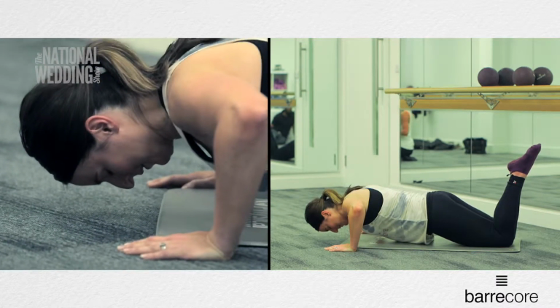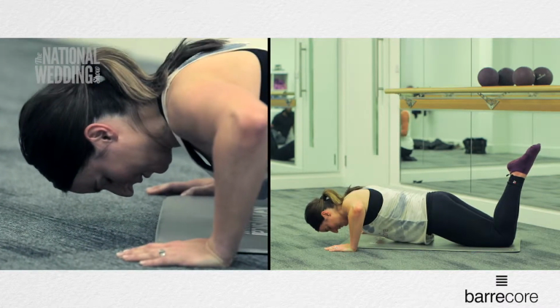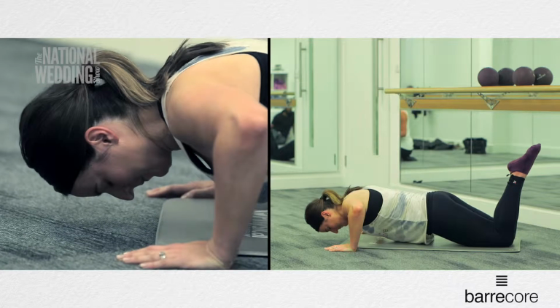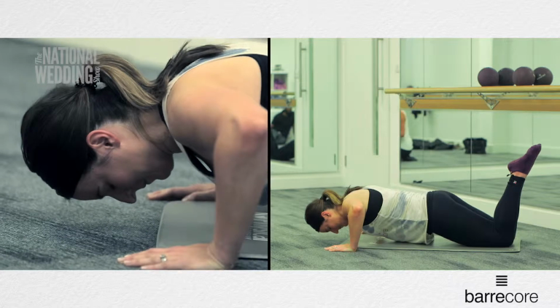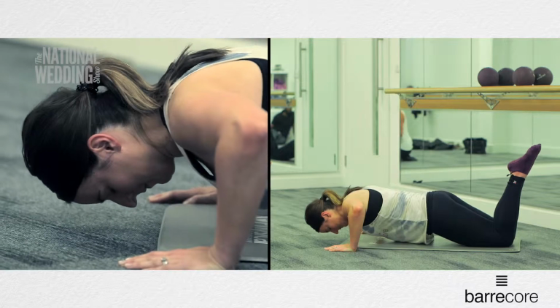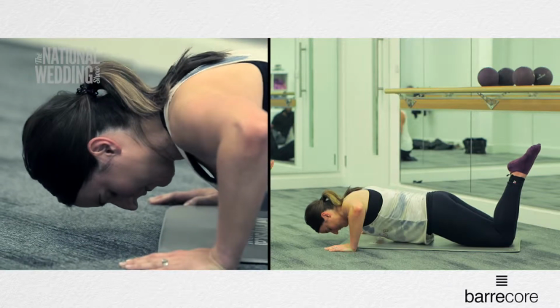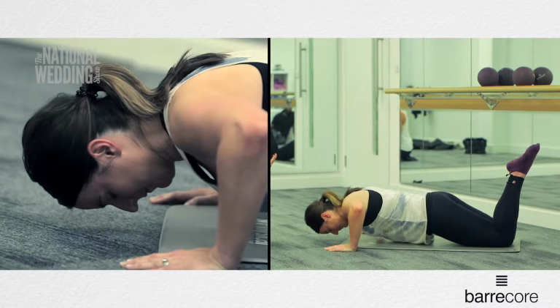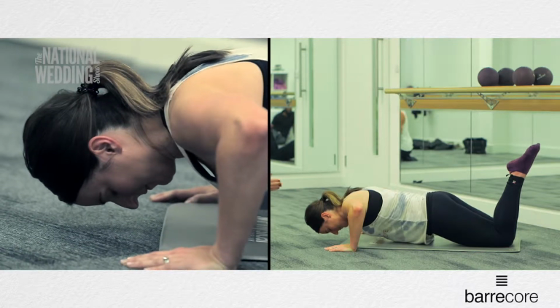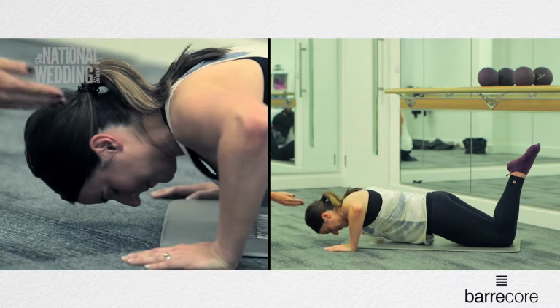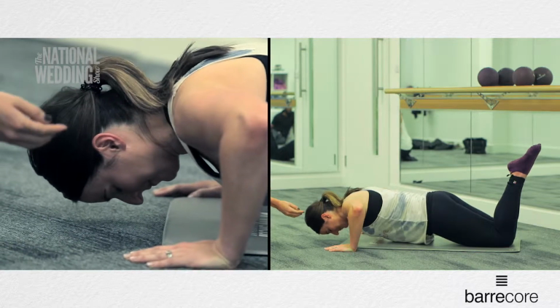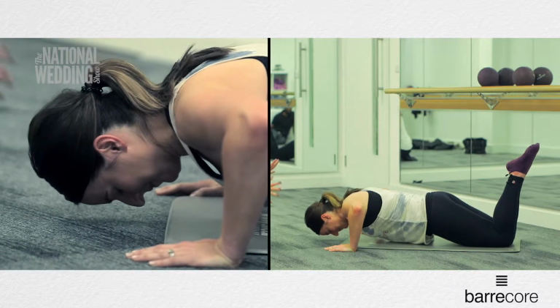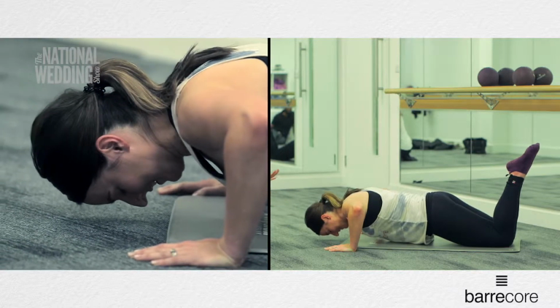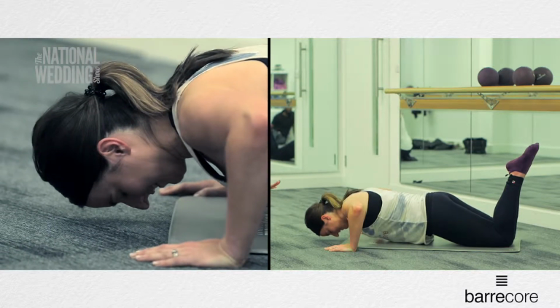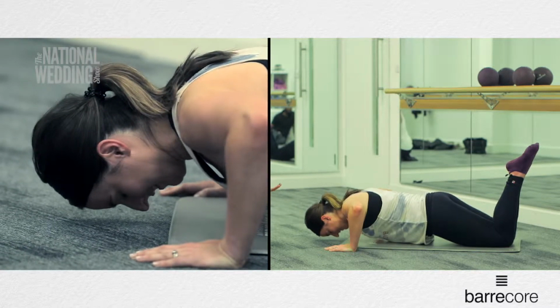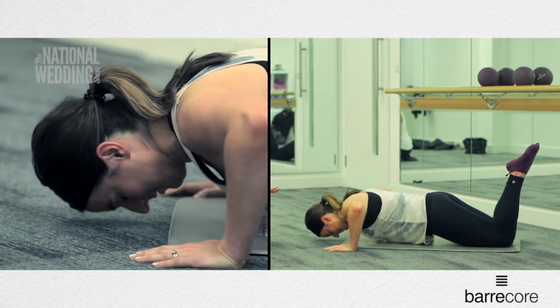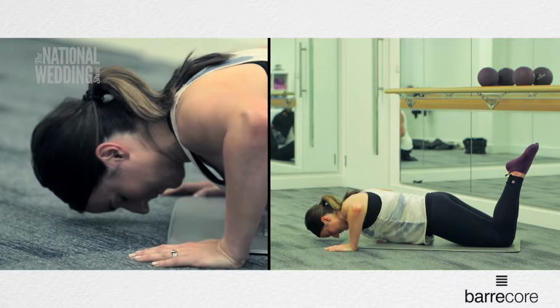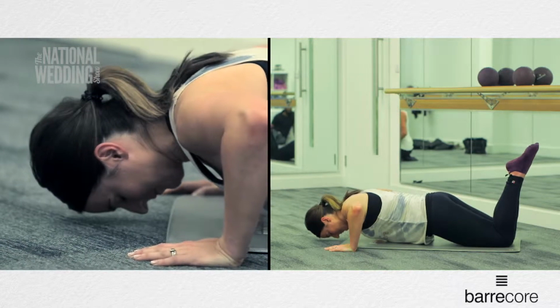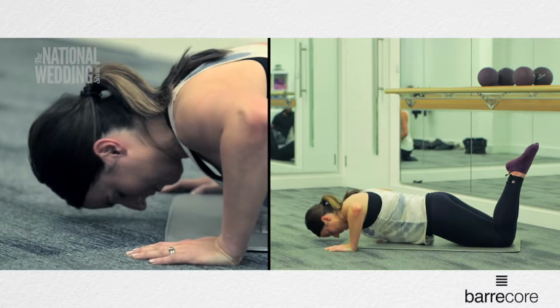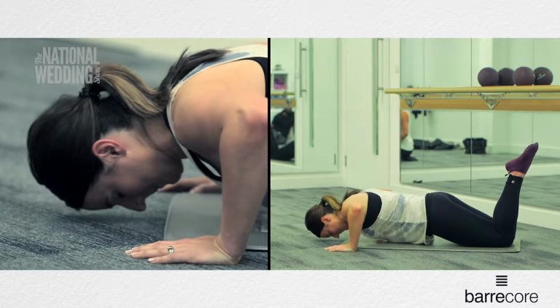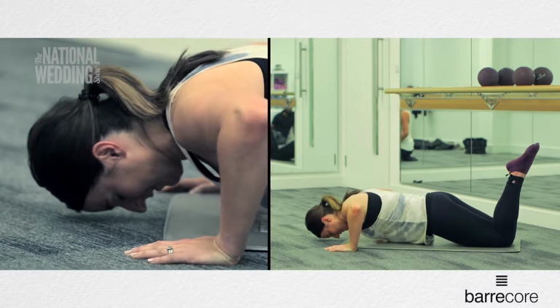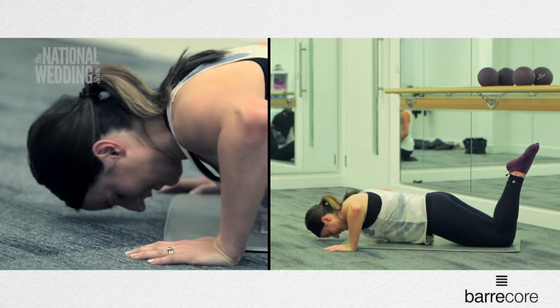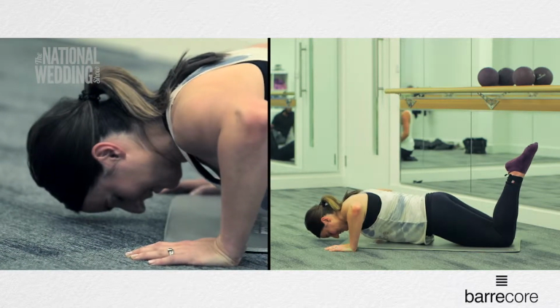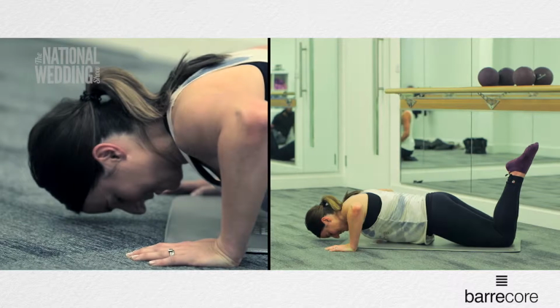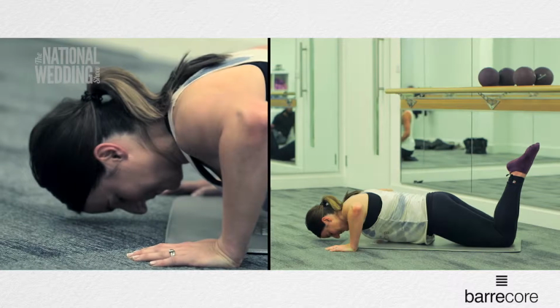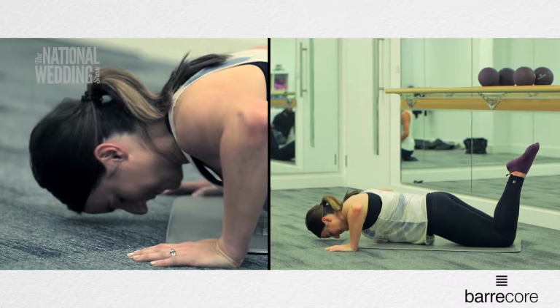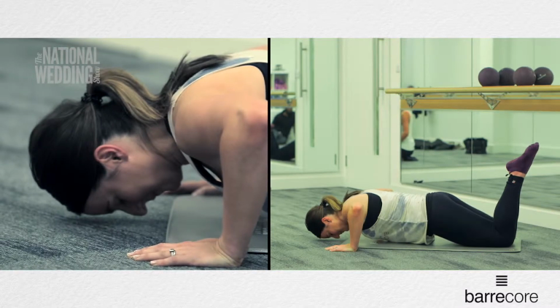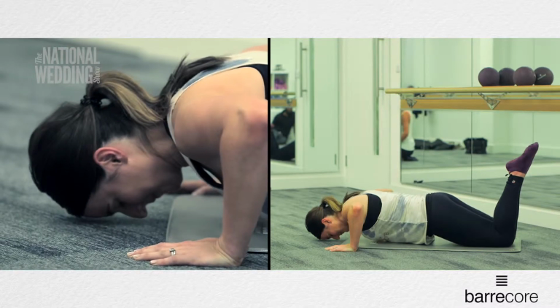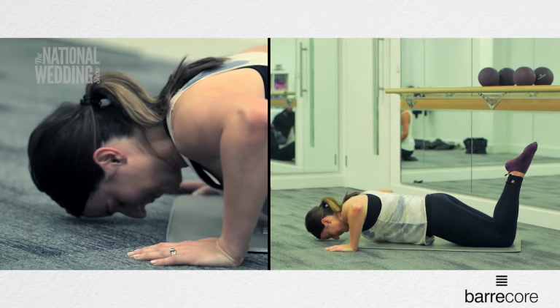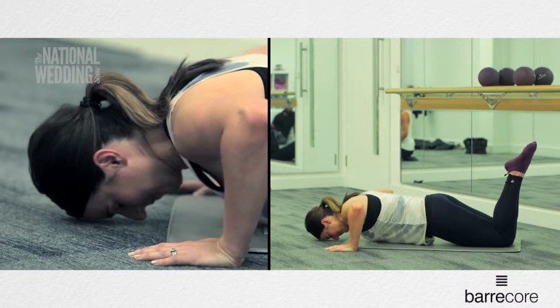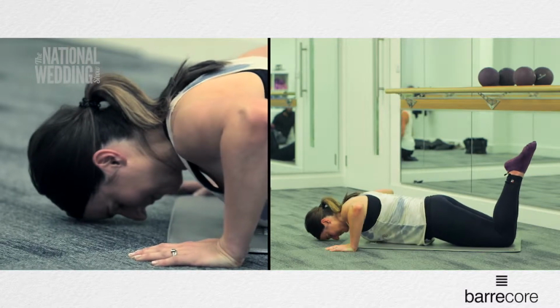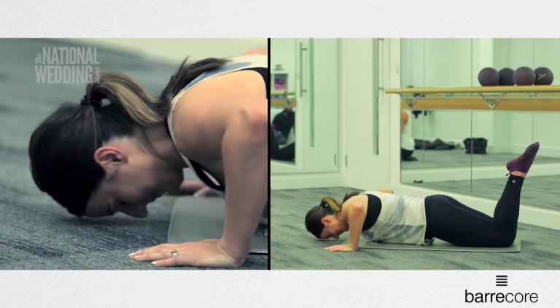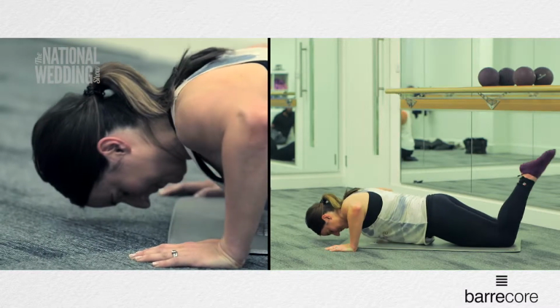Hold there for eight, go seven. Push the floor away, go four more seconds — three, two and one. Well done.